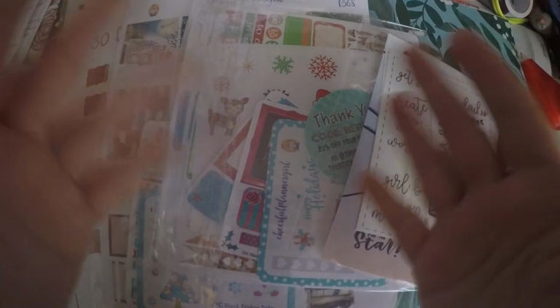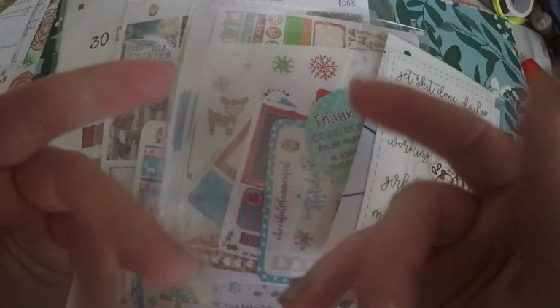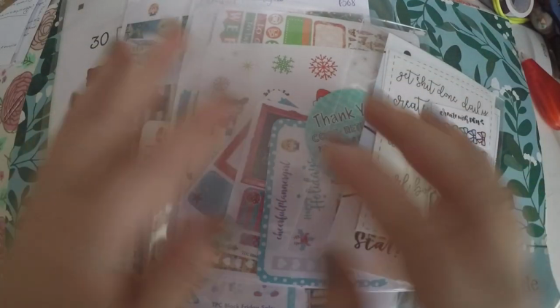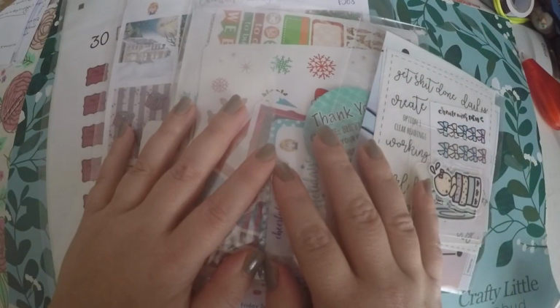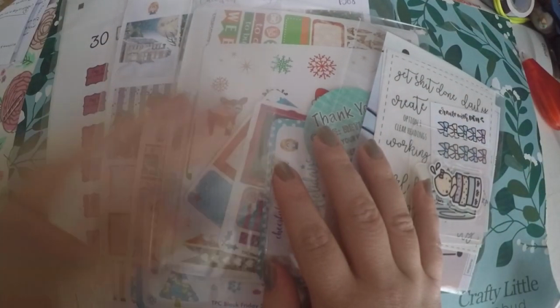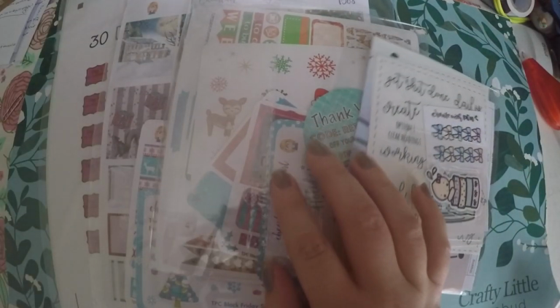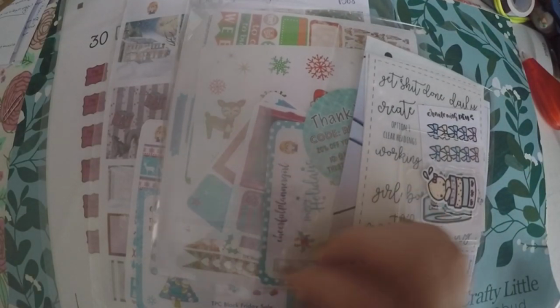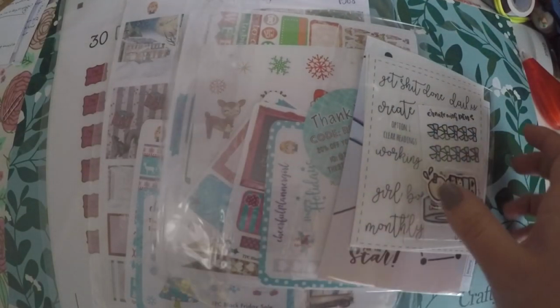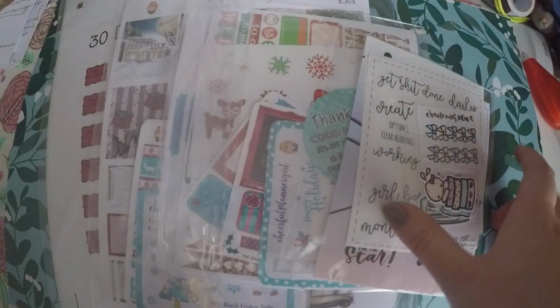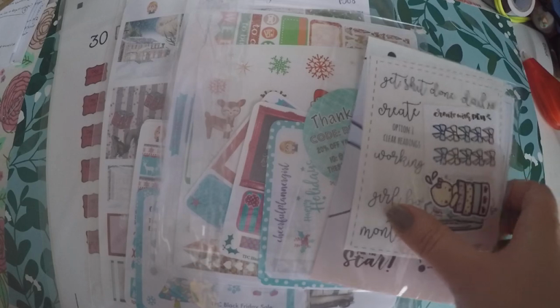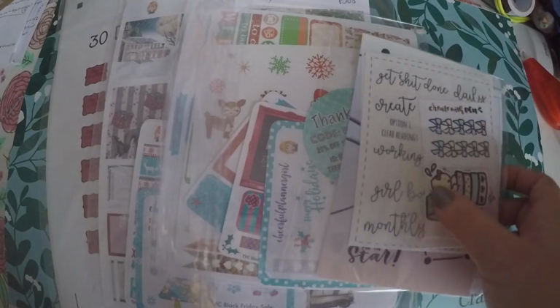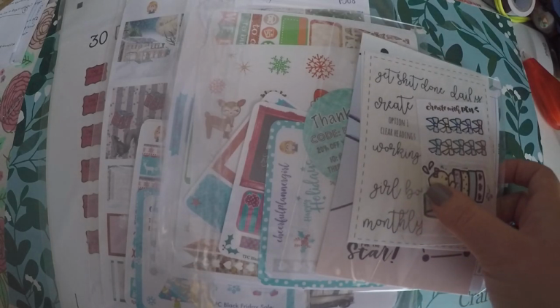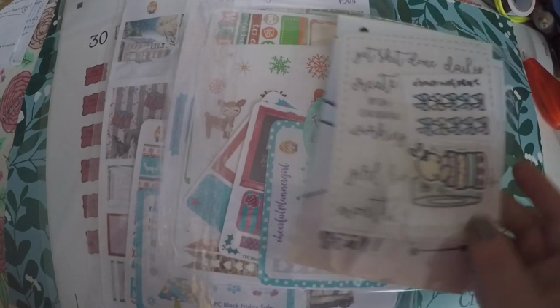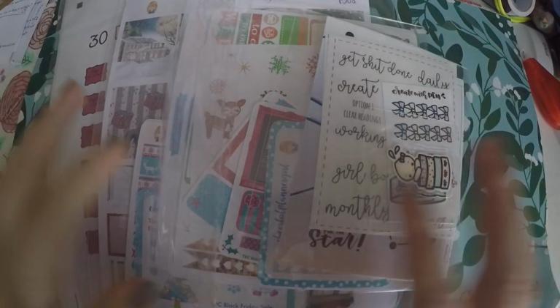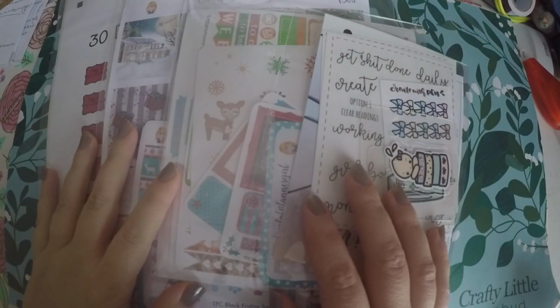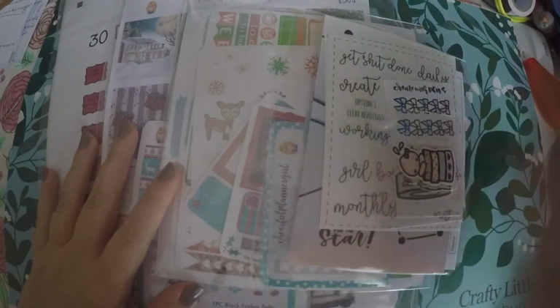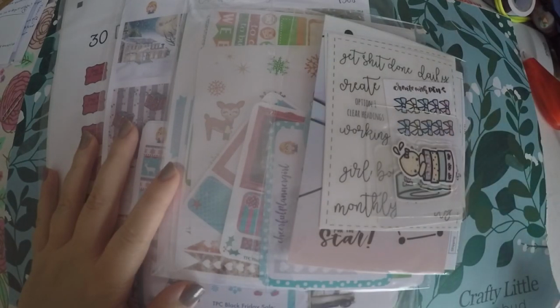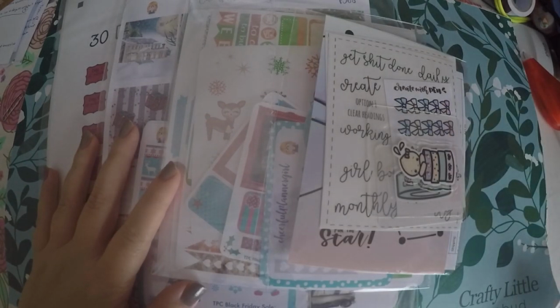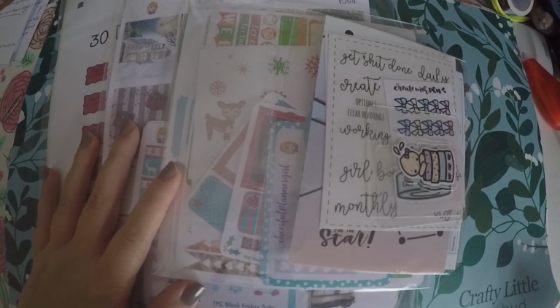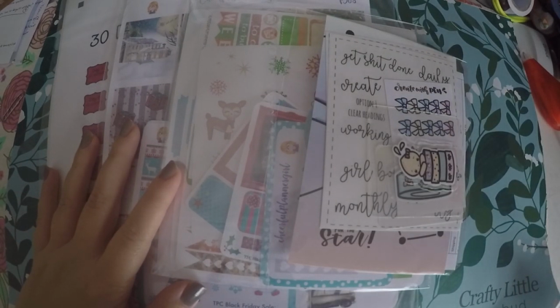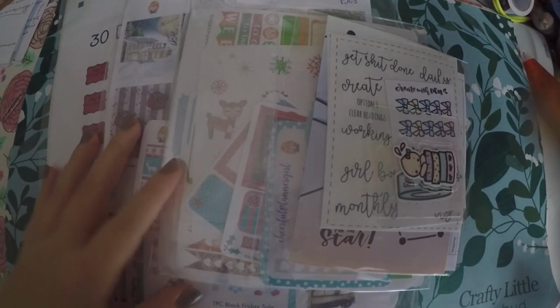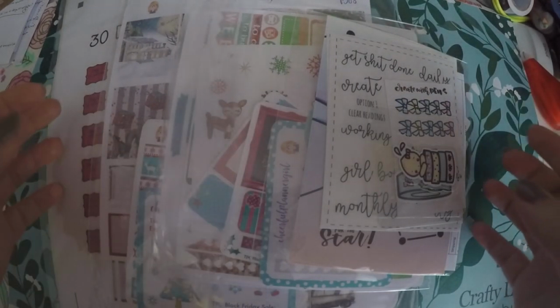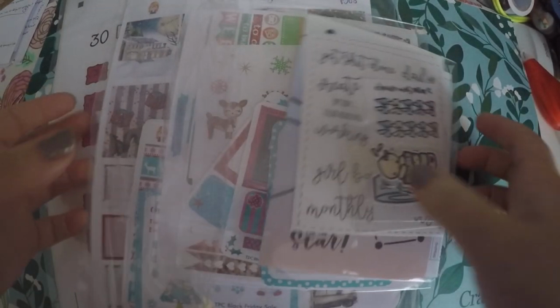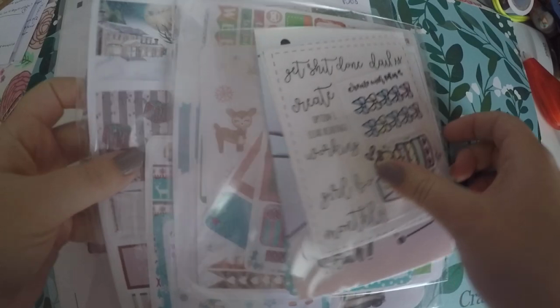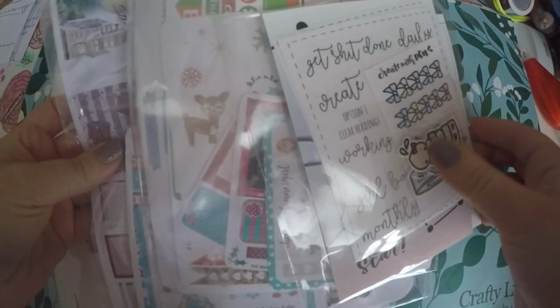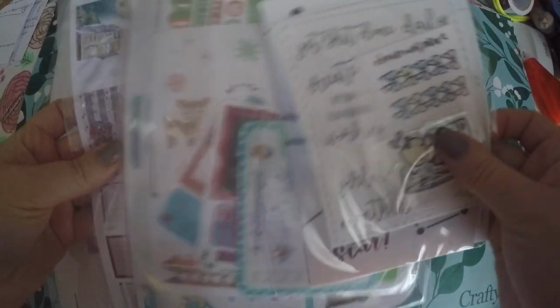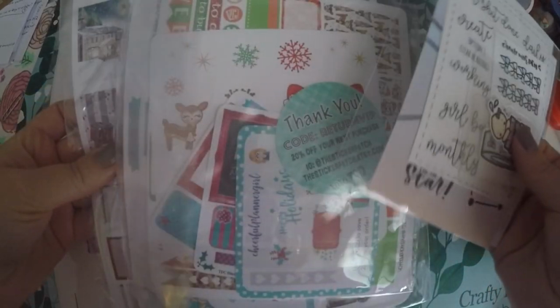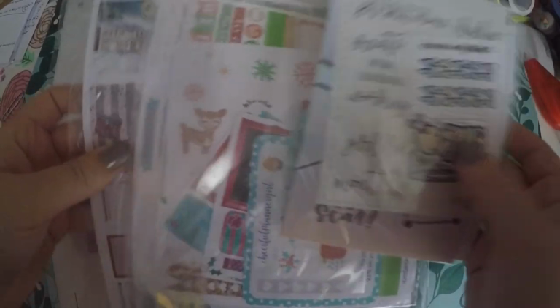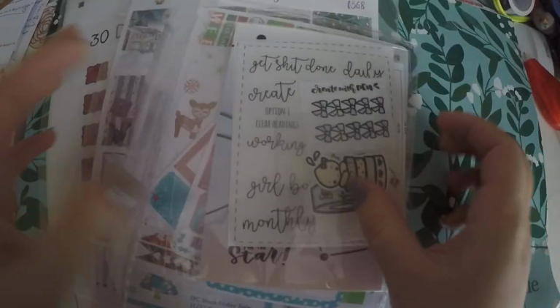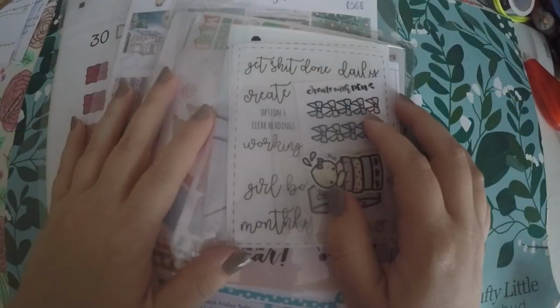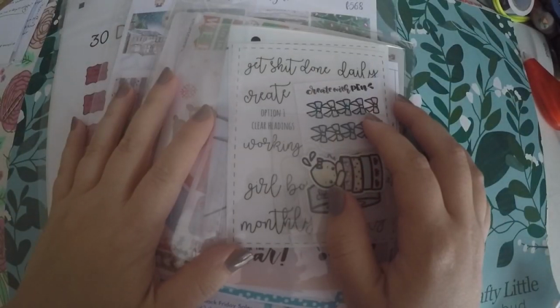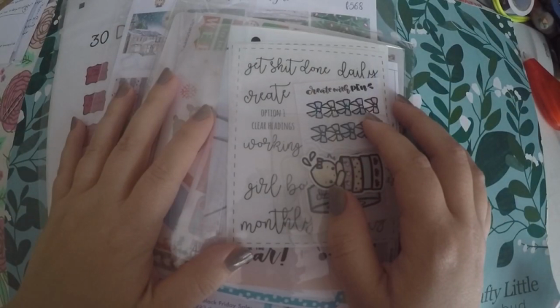Hi everyone! Thank you so much for checking out Crafty Little Rosebud here on YouTube. Today I have a haul for you. I've got various shops here, so we'll go through those in just a moment.